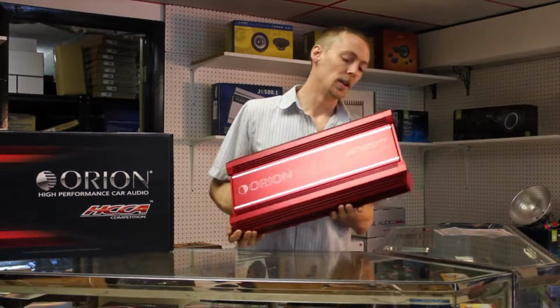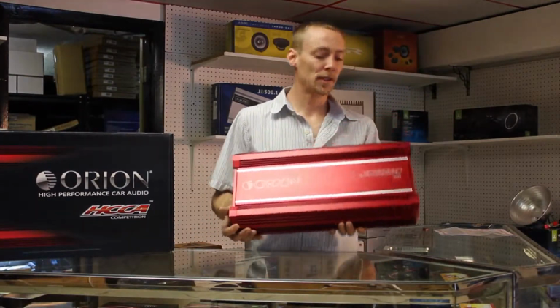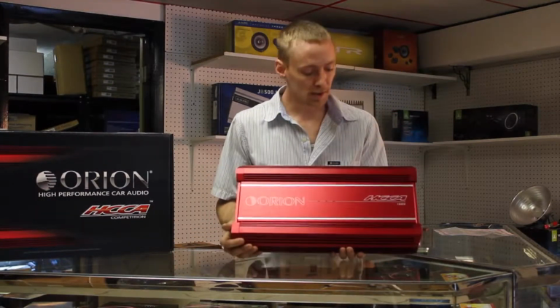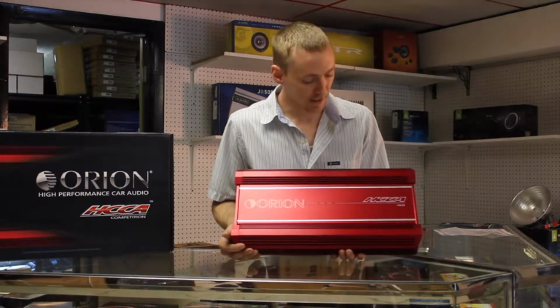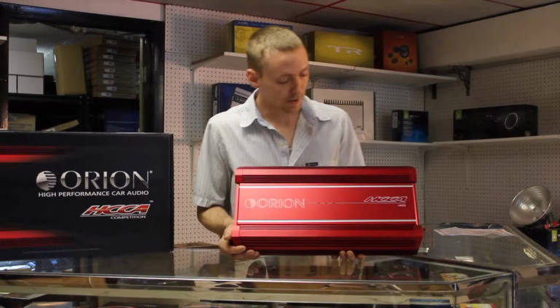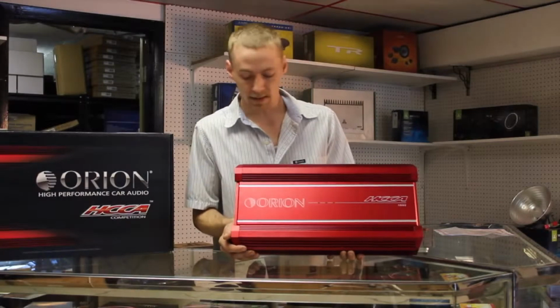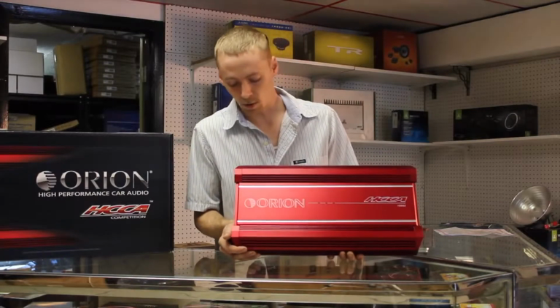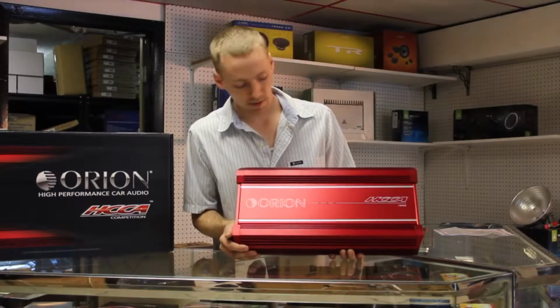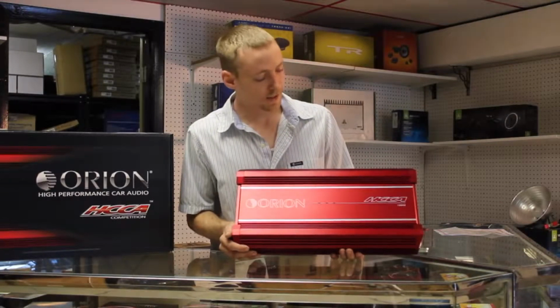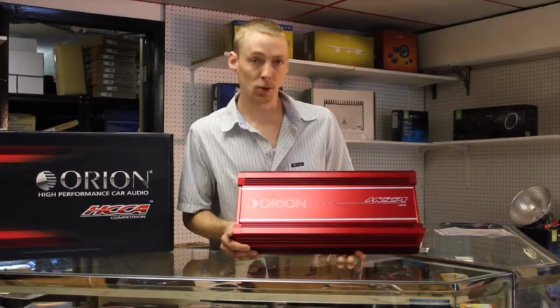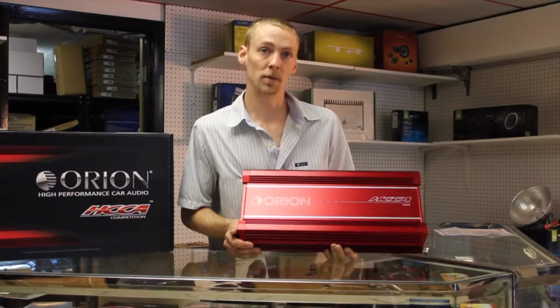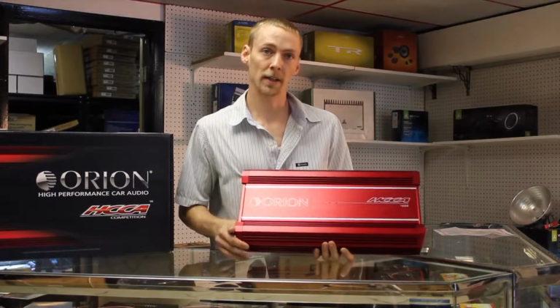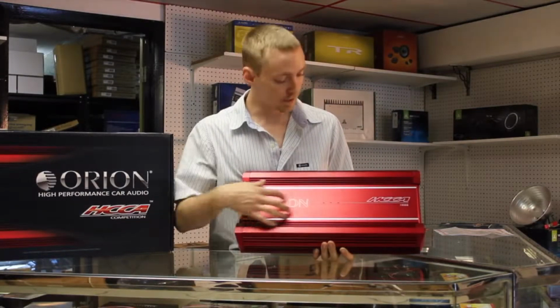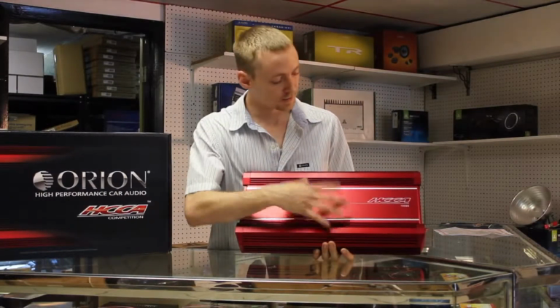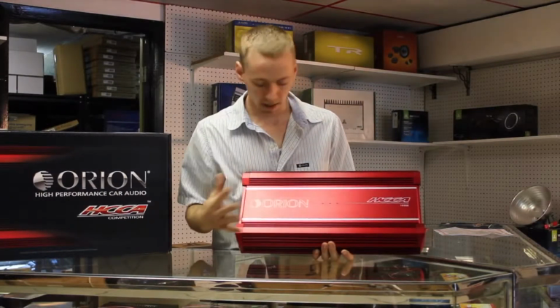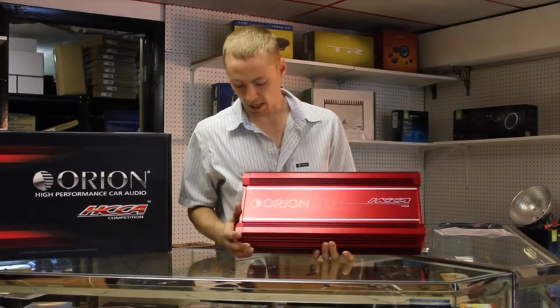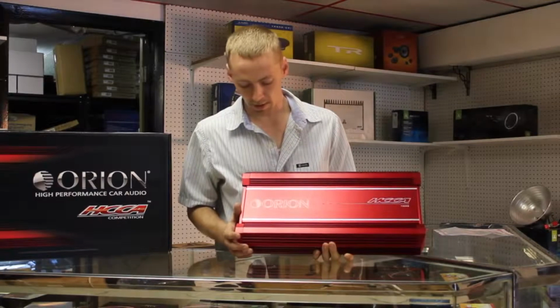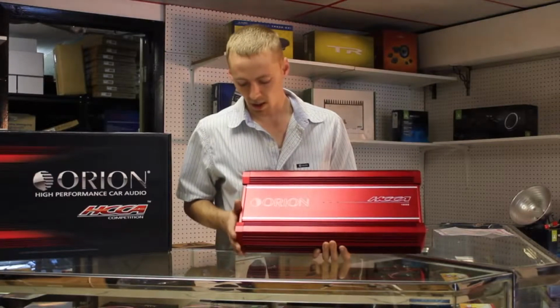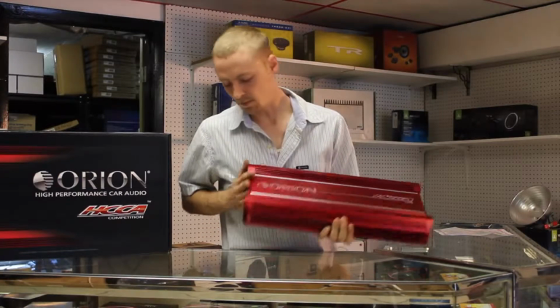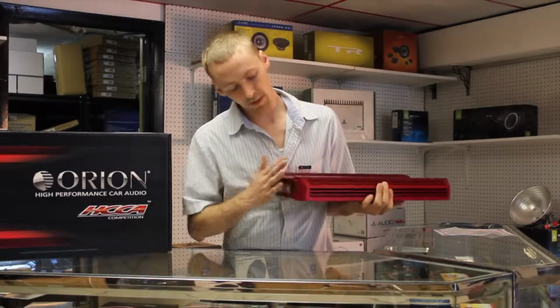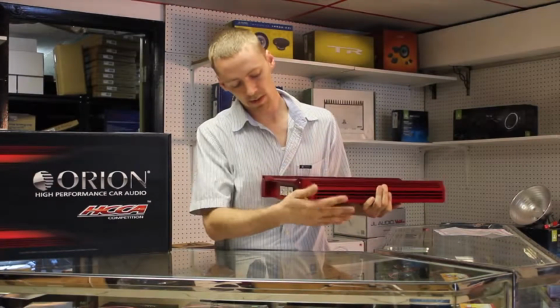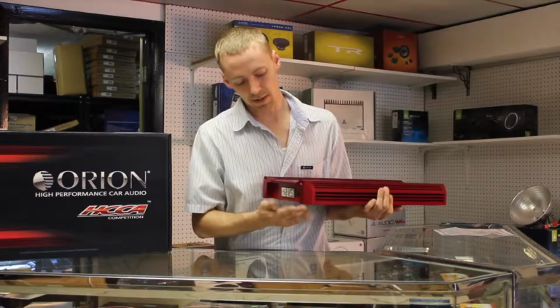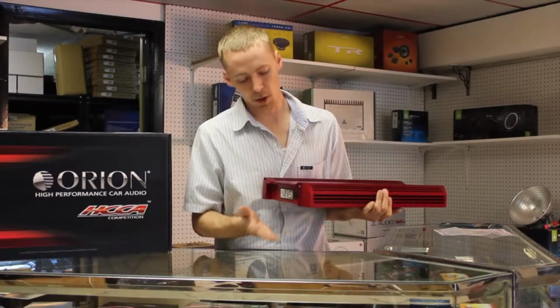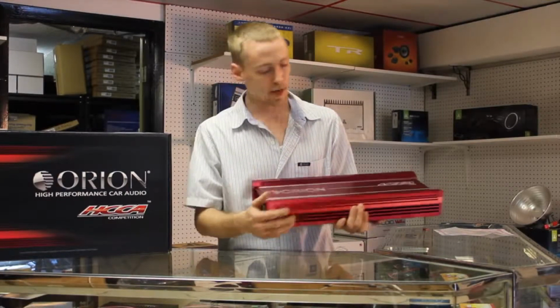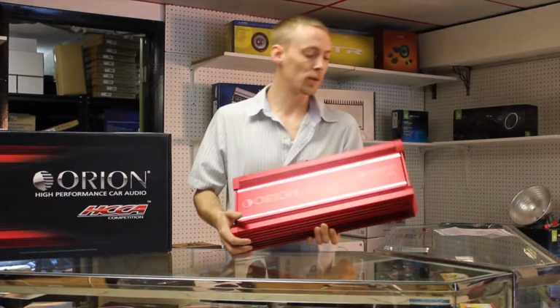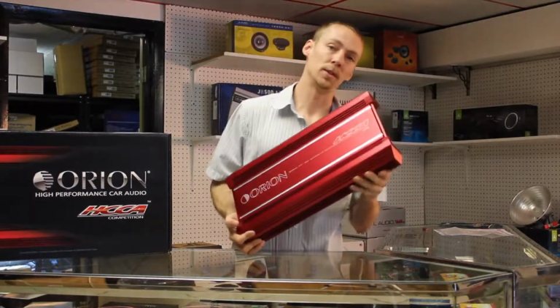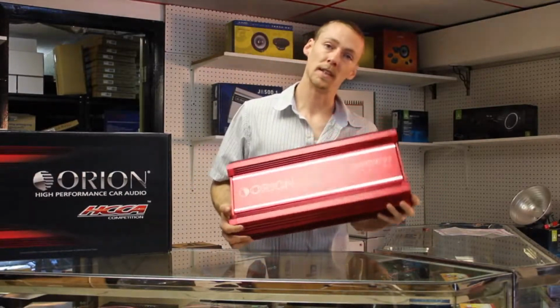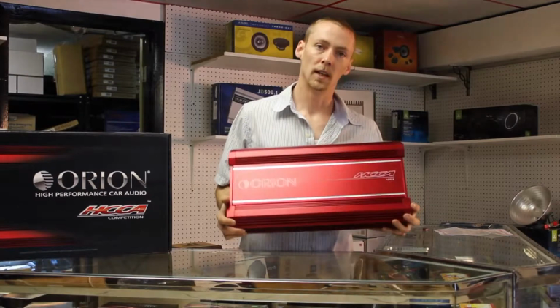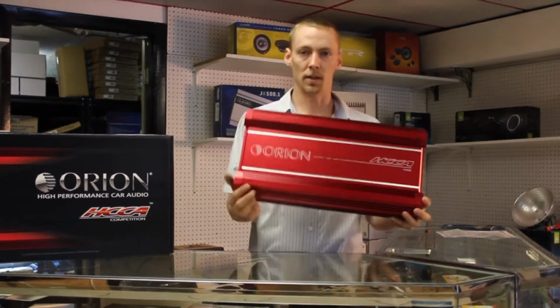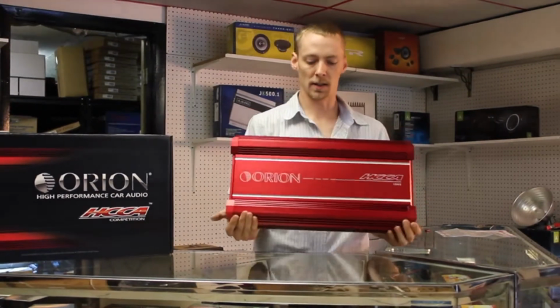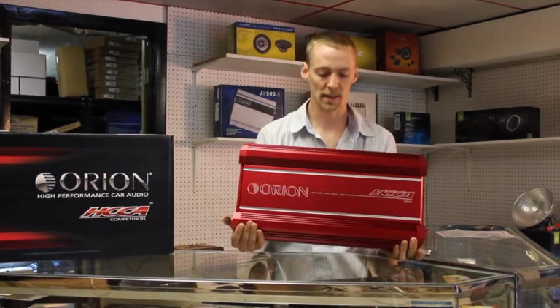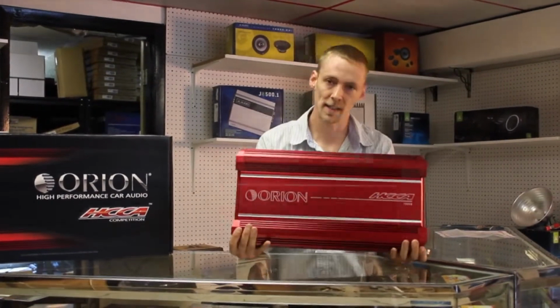The first thing you'll notice about this amplifier is it is a gorgeous anodized aluminum red filler style amplifier. Very sleek, very sexy, with no mounting points that you can see — and it obviously stands out.